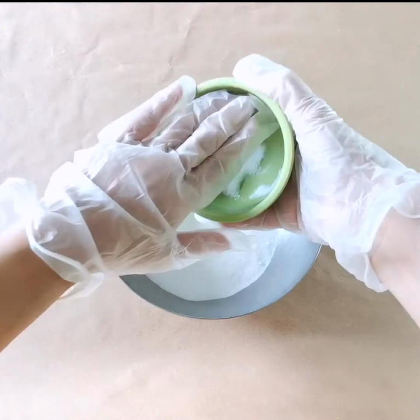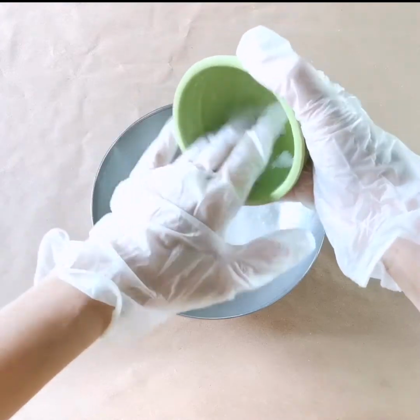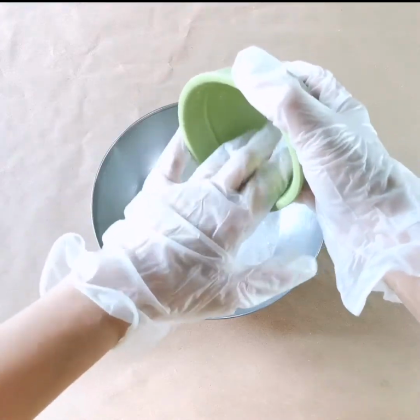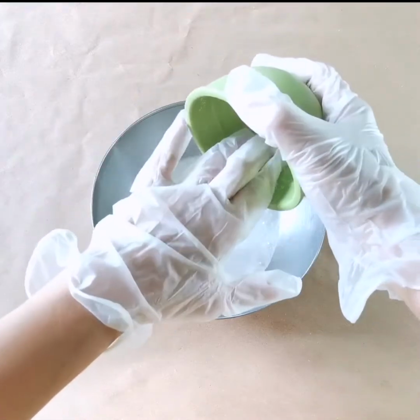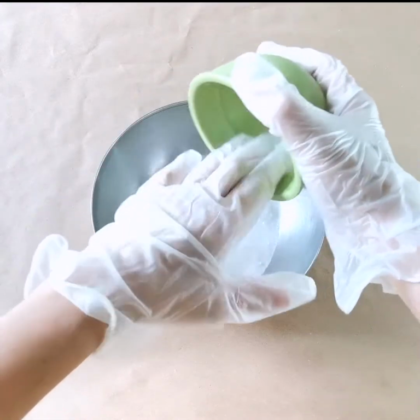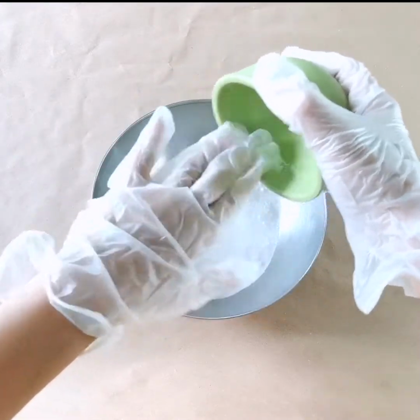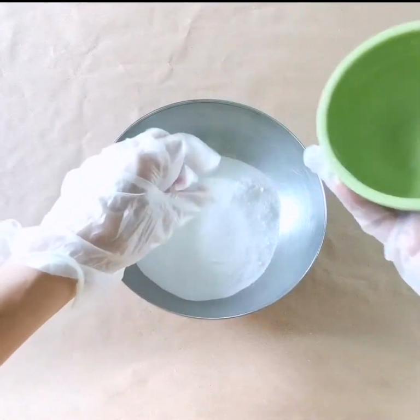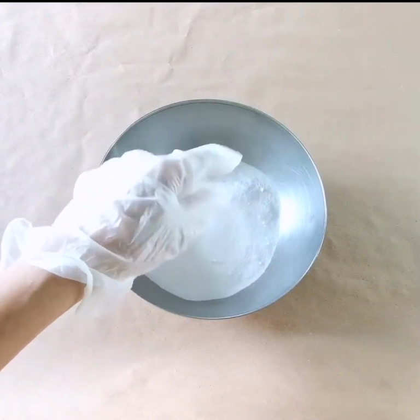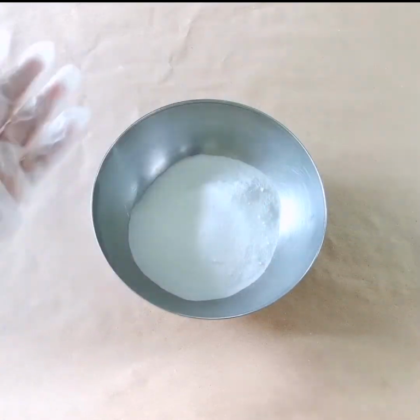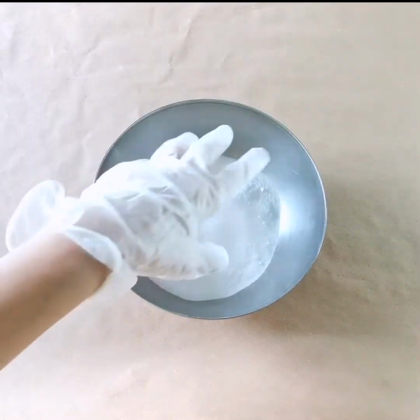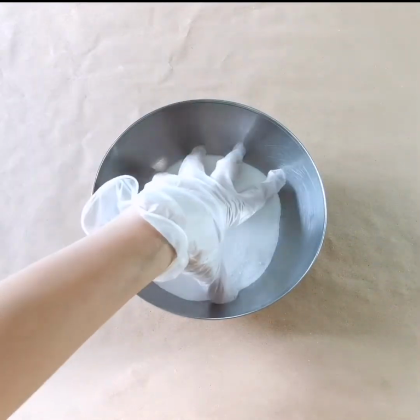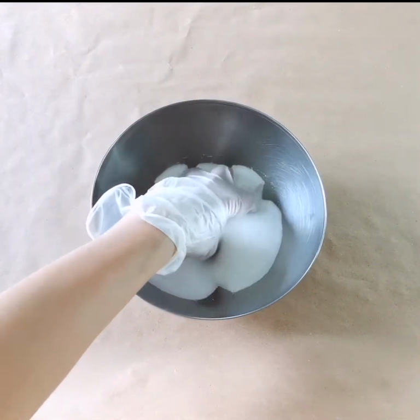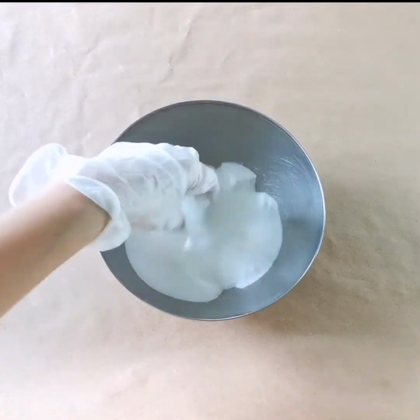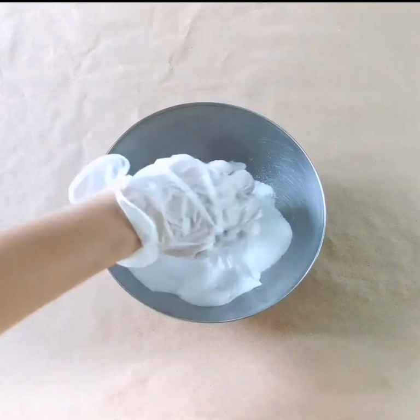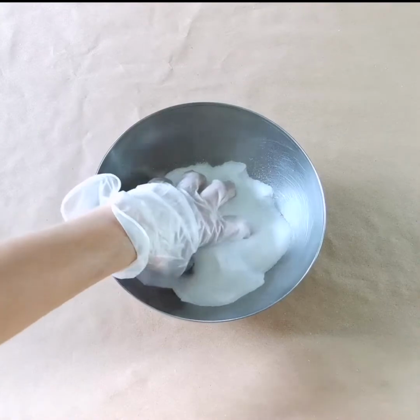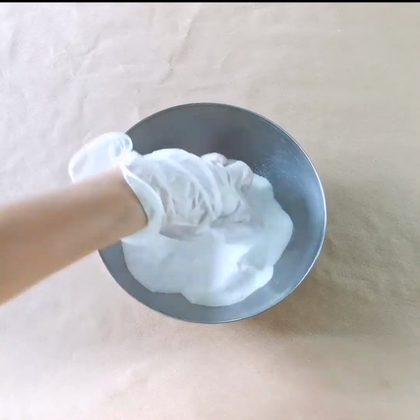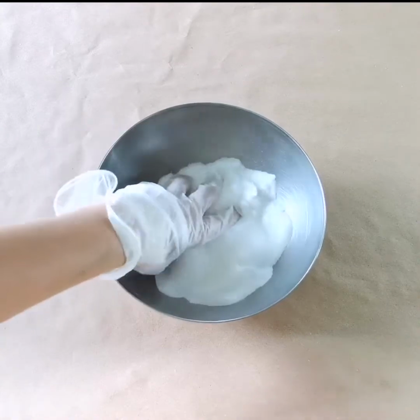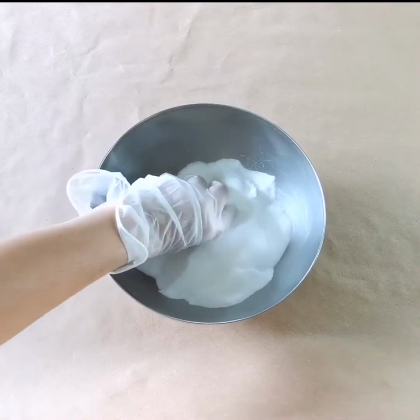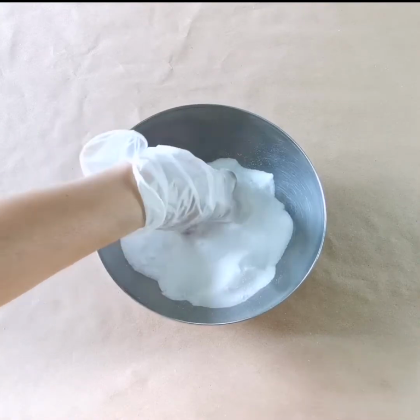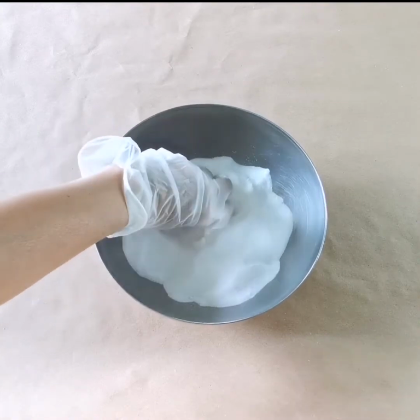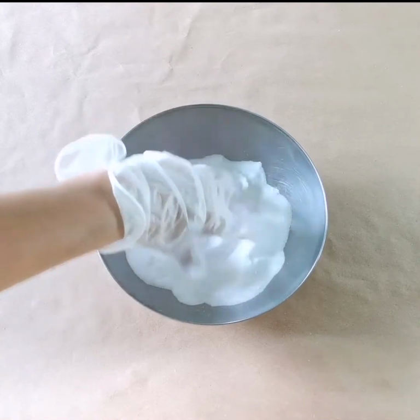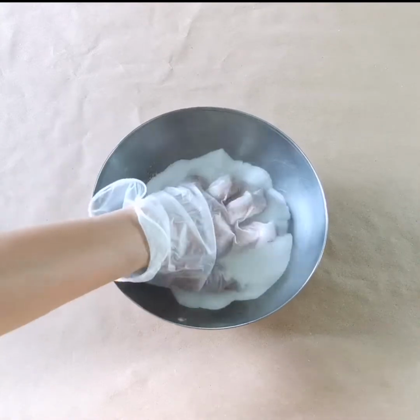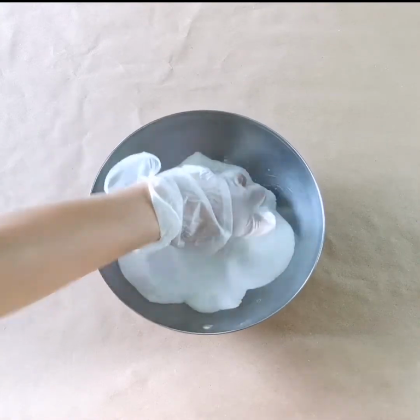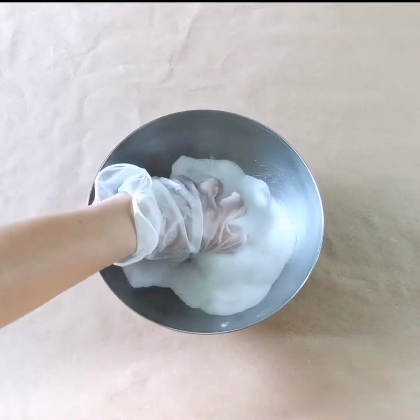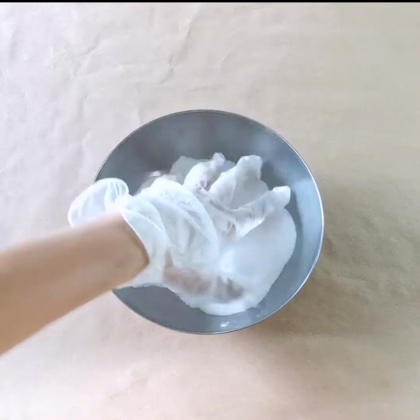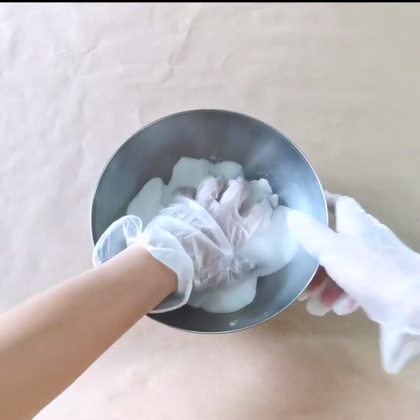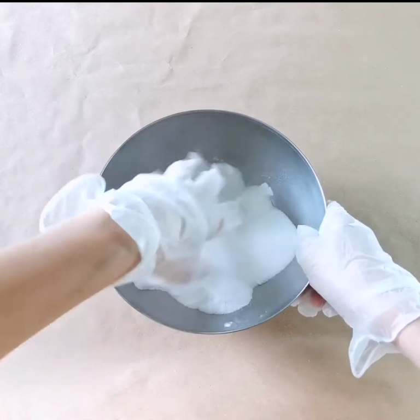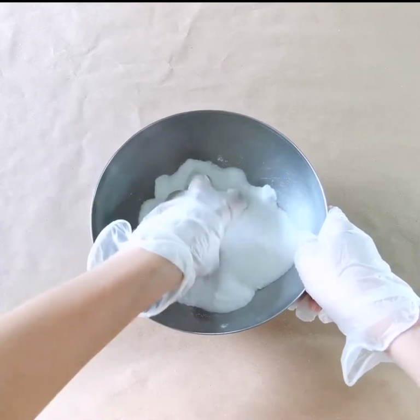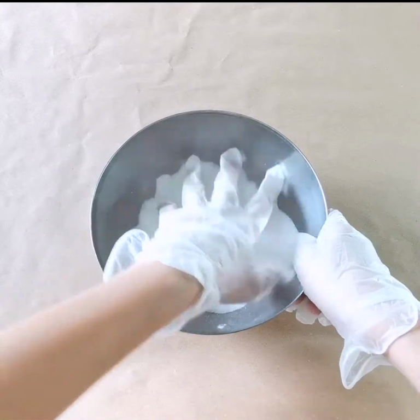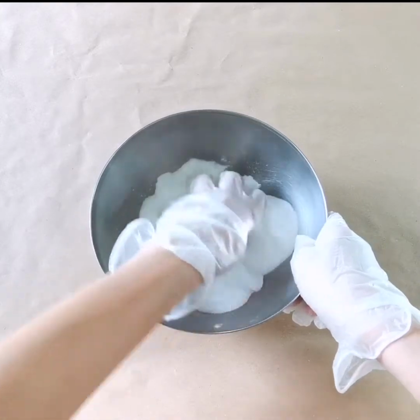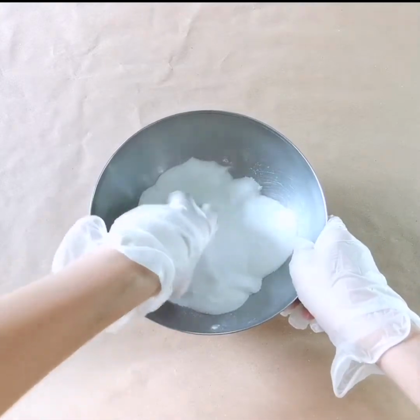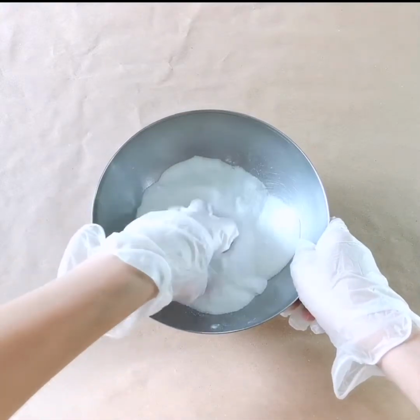The citric acid is what's gonna make your tablet fizz. So we just mix that nicely. And we're making these blank so that you can customize your shower experience.